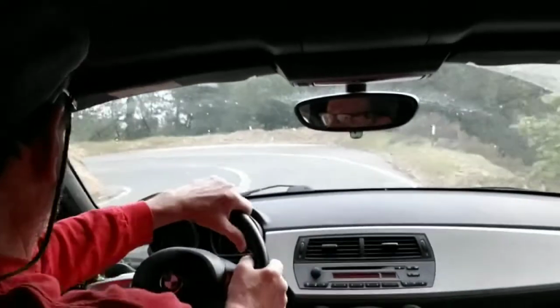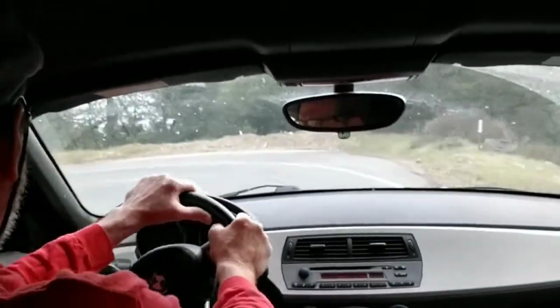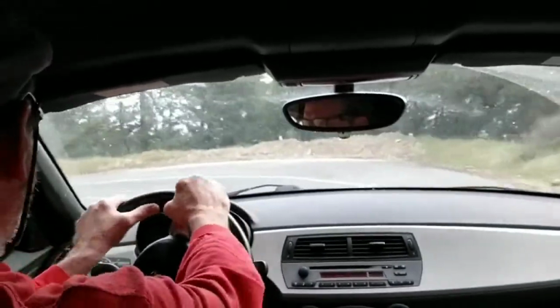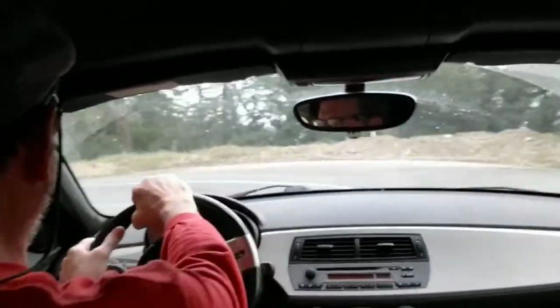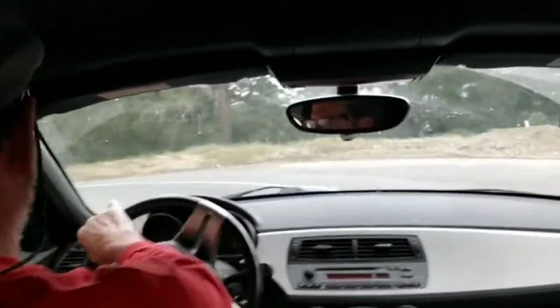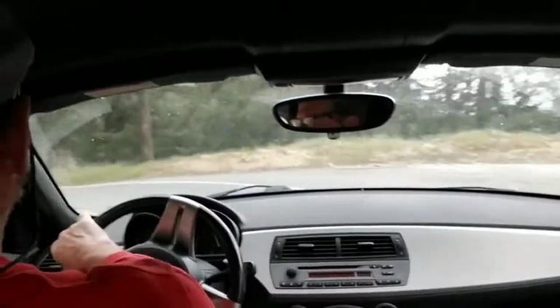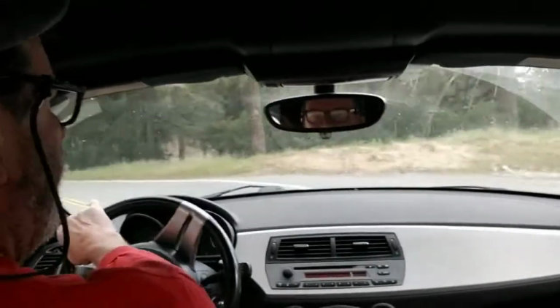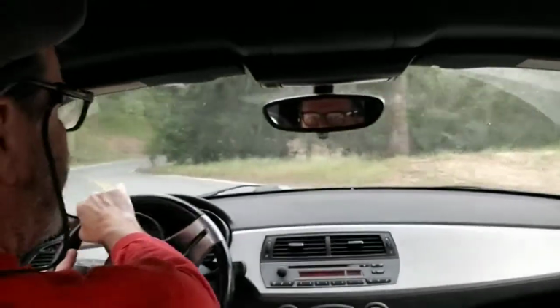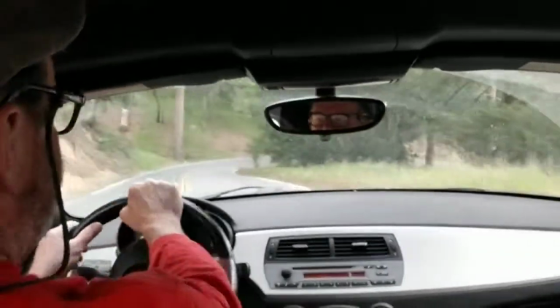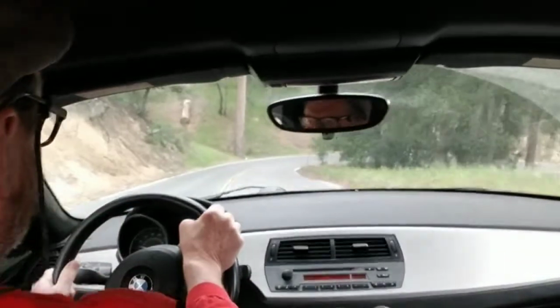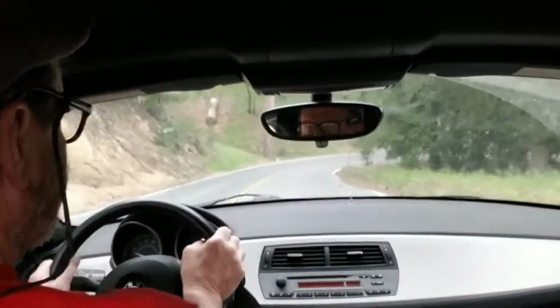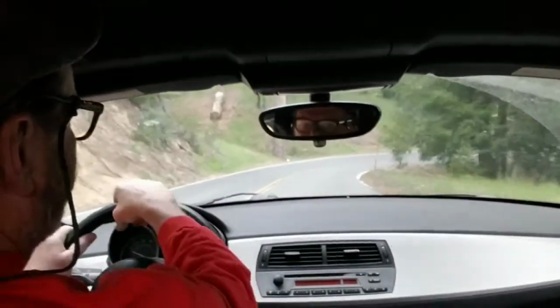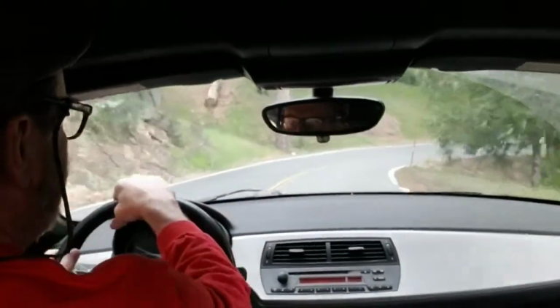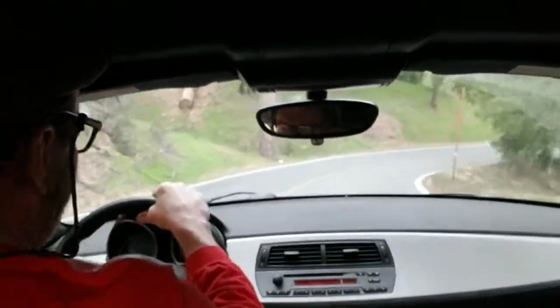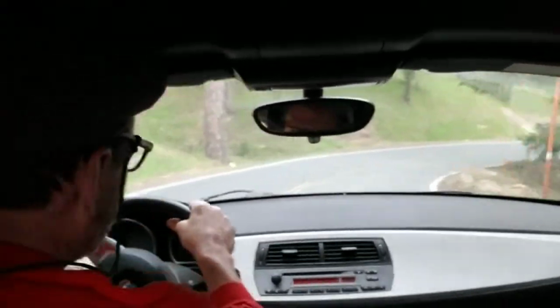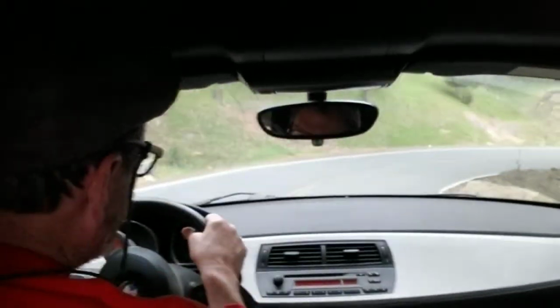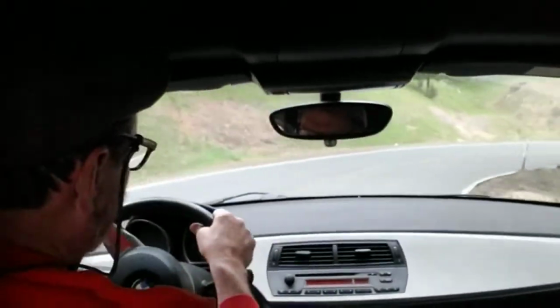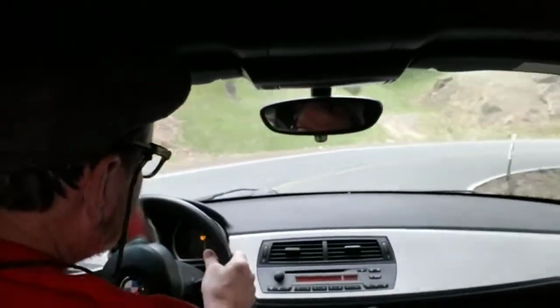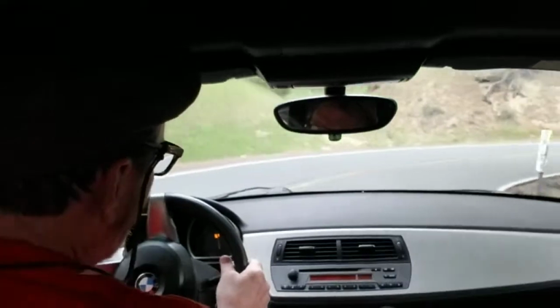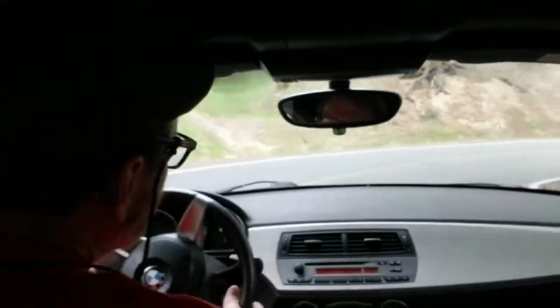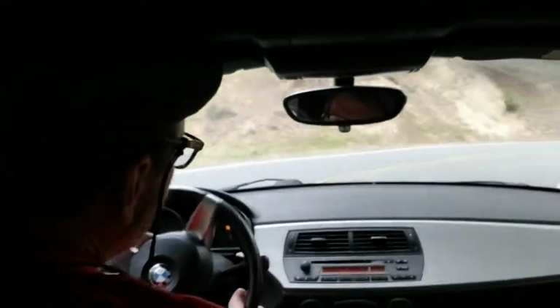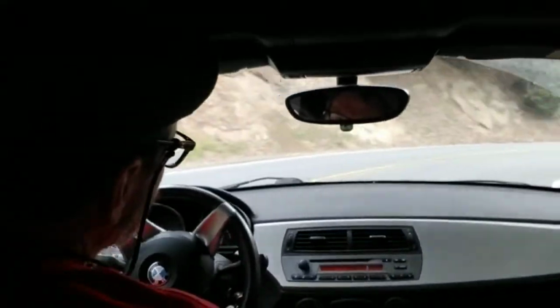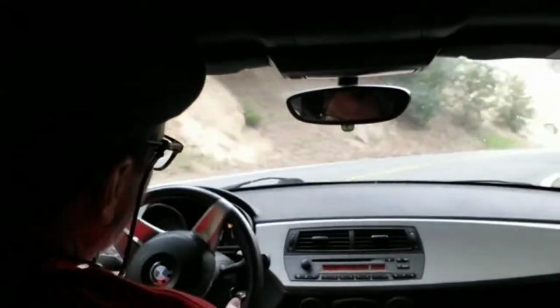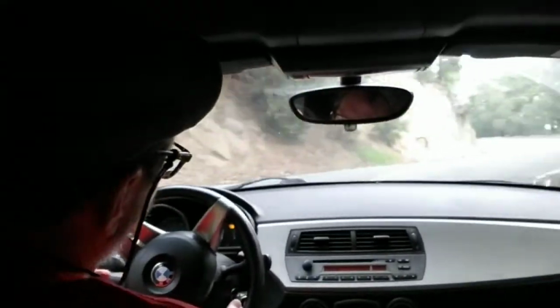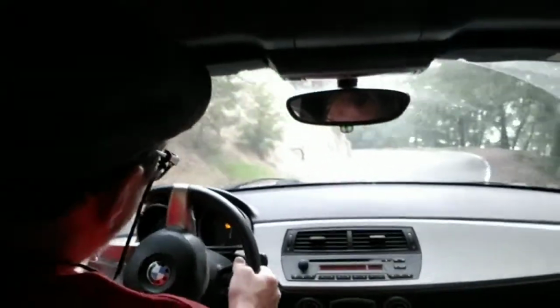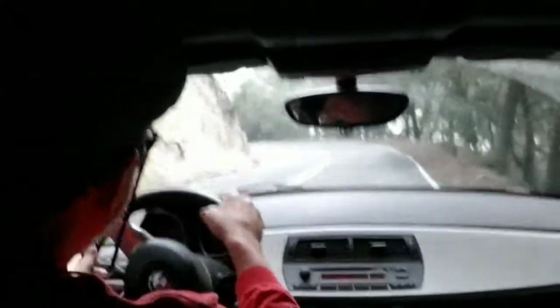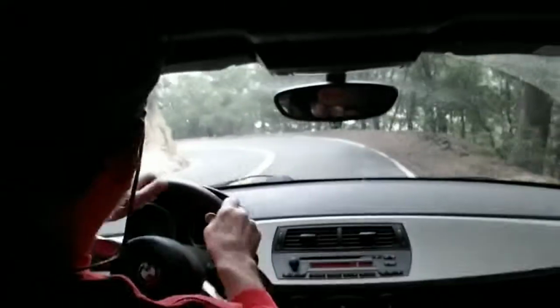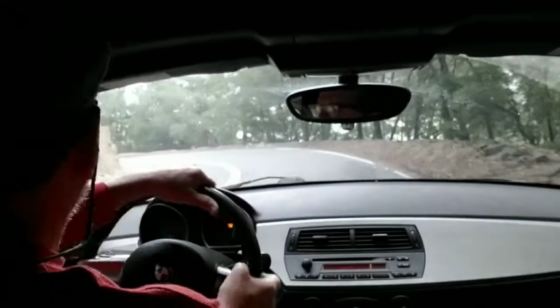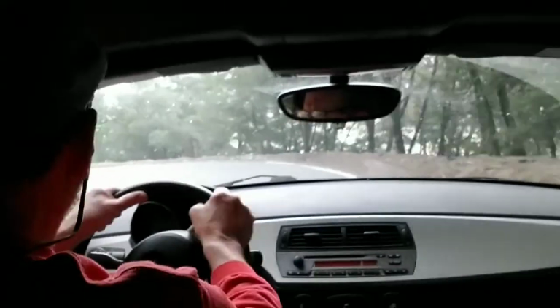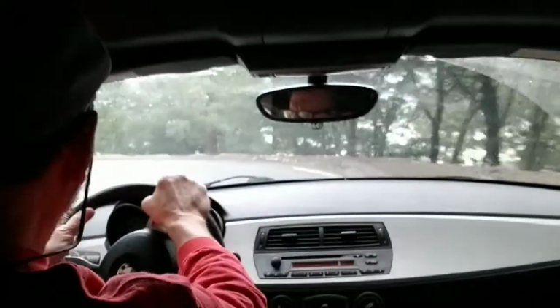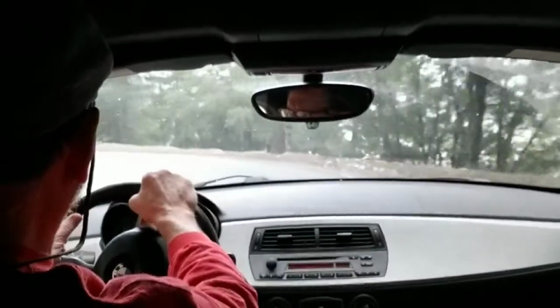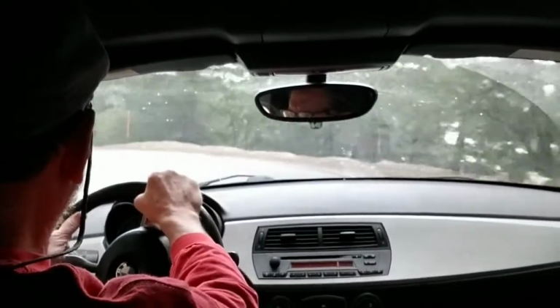This is Highway 138 in California, coming down the back side from a little town called Crestline. Whoa! Nice curvy road.